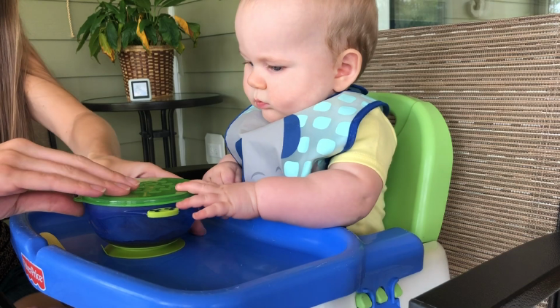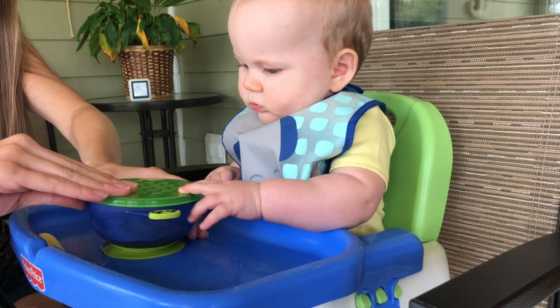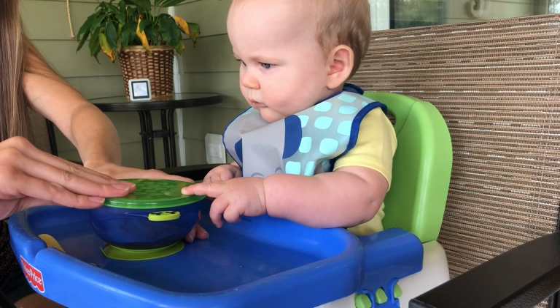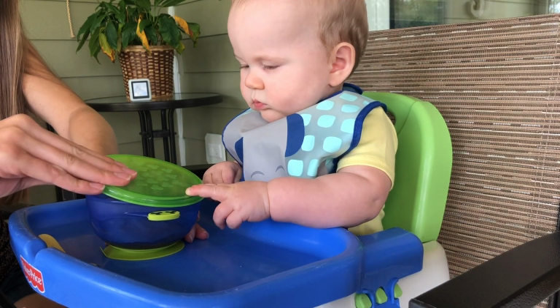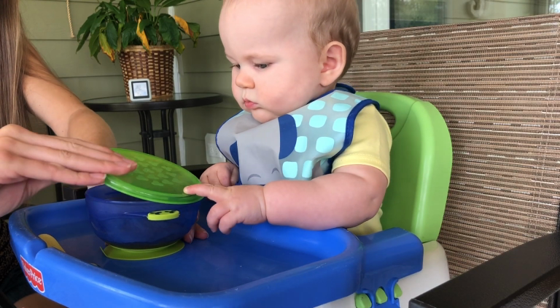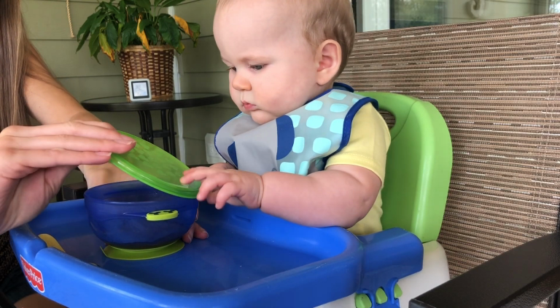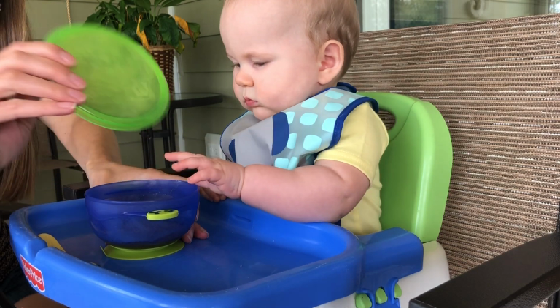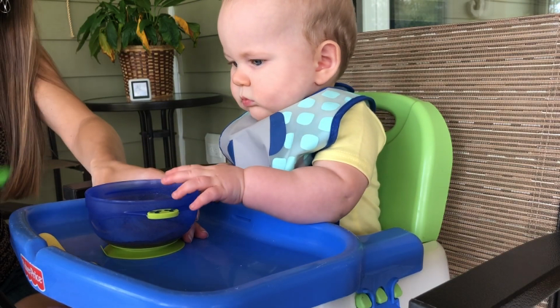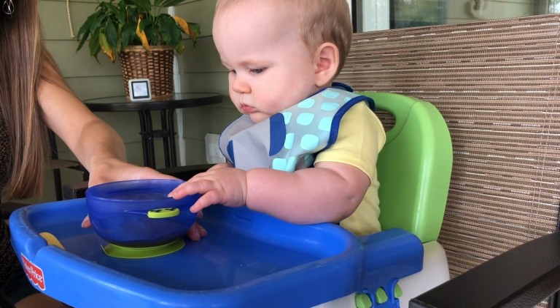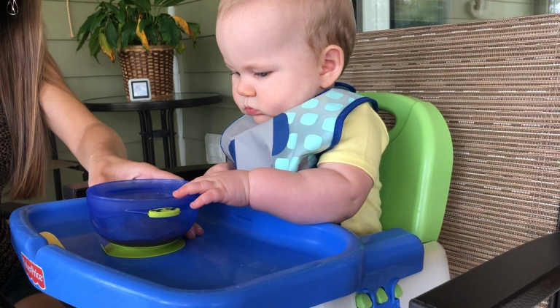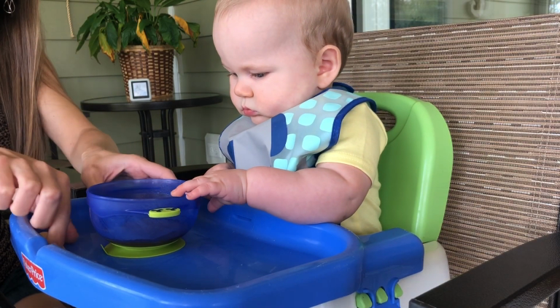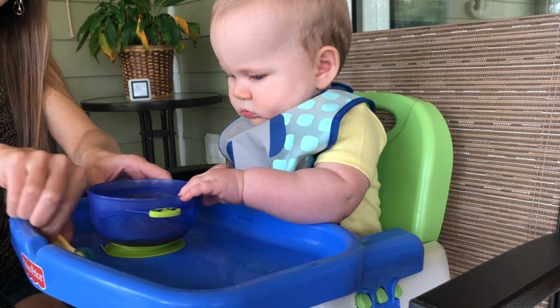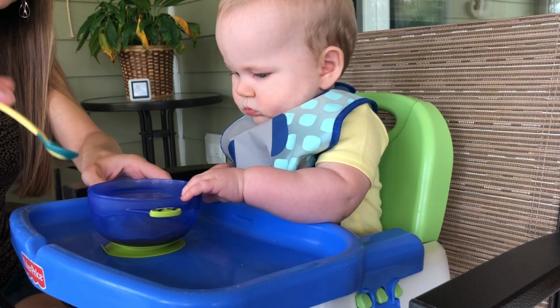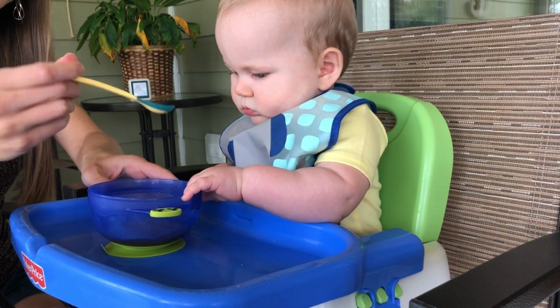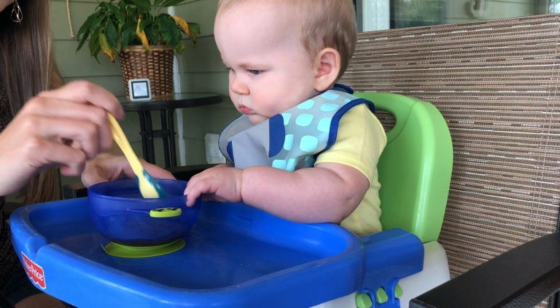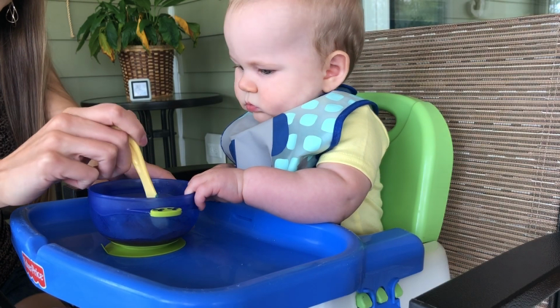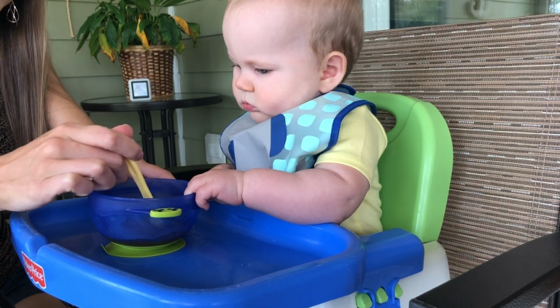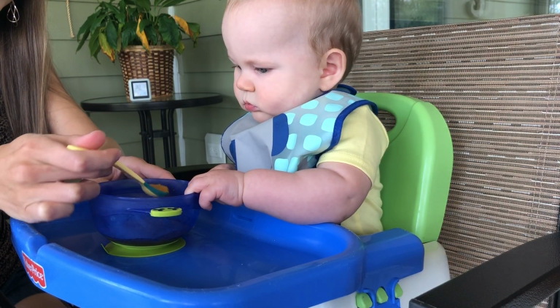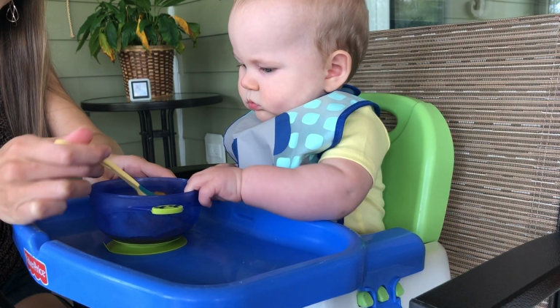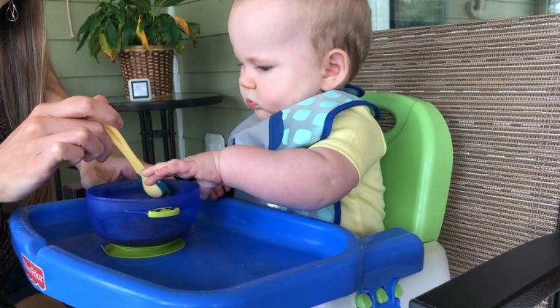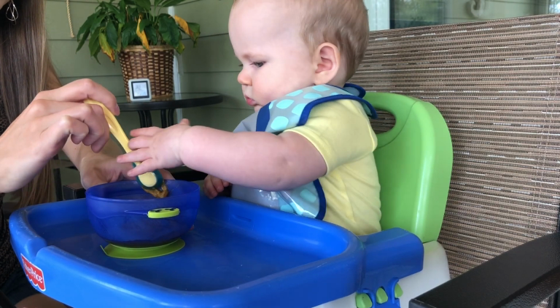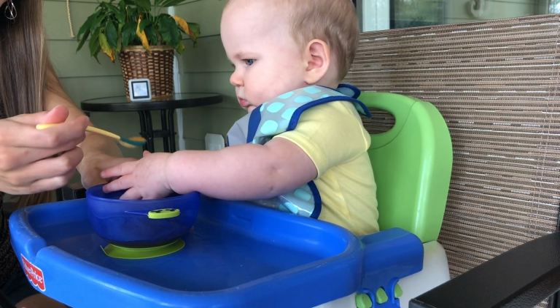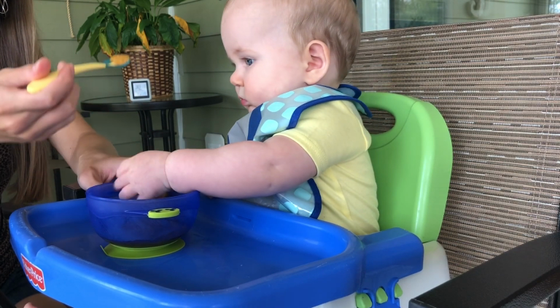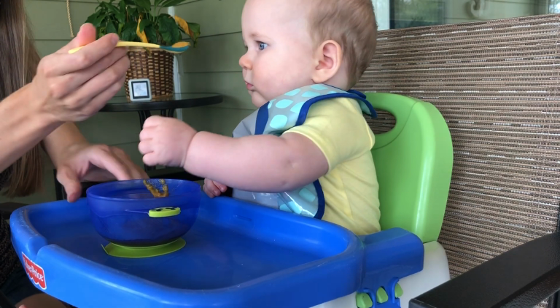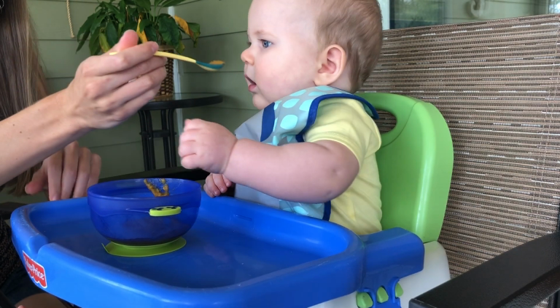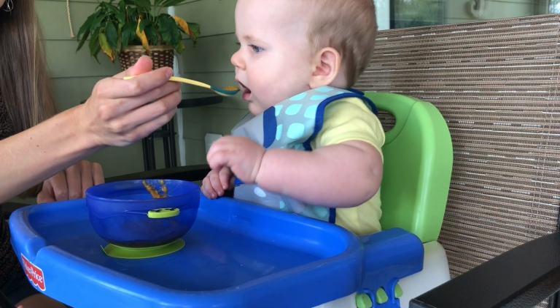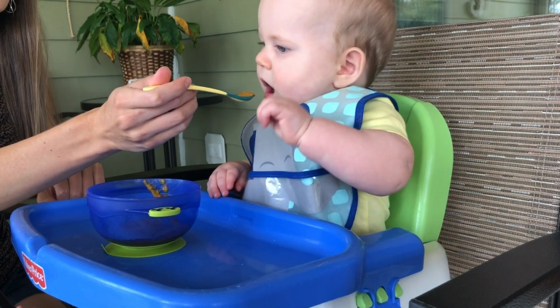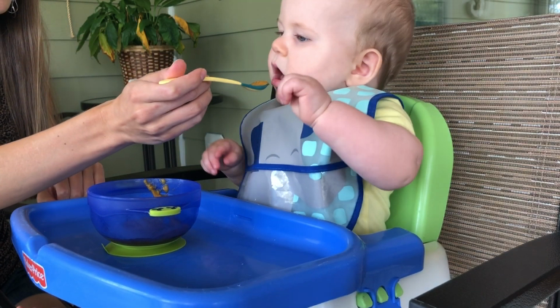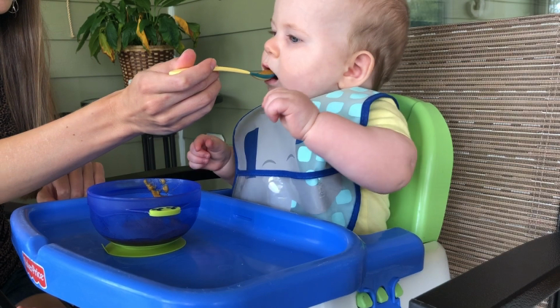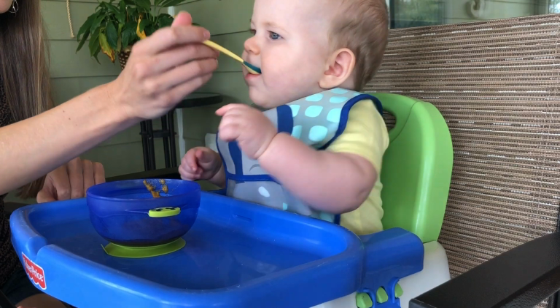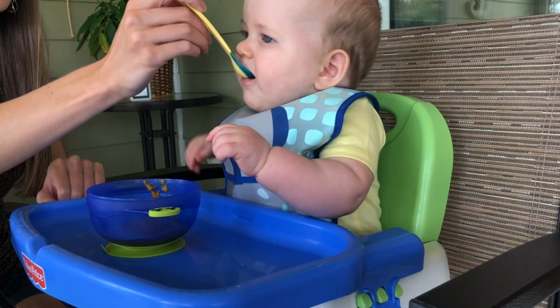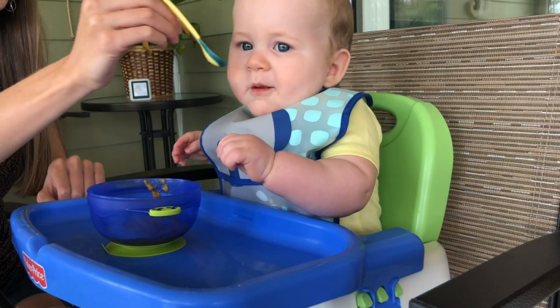These are the Kida Kids baby and toddler feeding suction bowls. They are amazing. They come with spill-proof snap-tight lids, so they're great for packing if you're going to a restaurant.